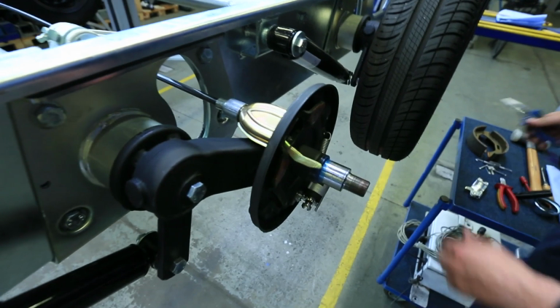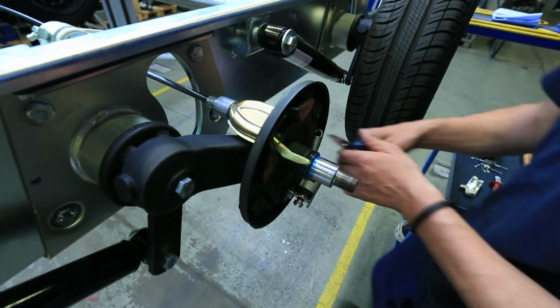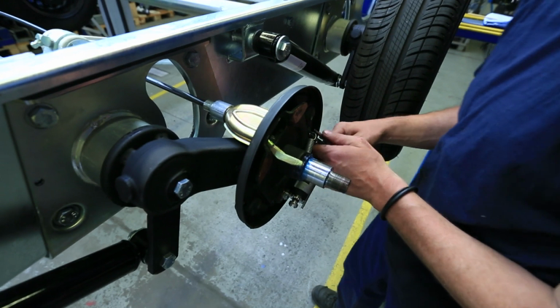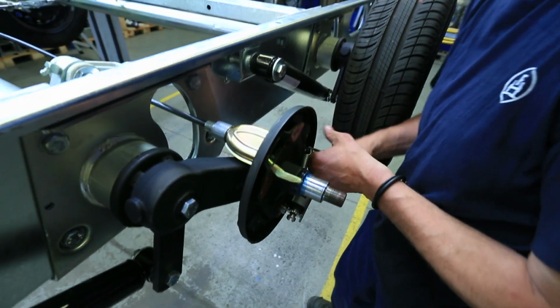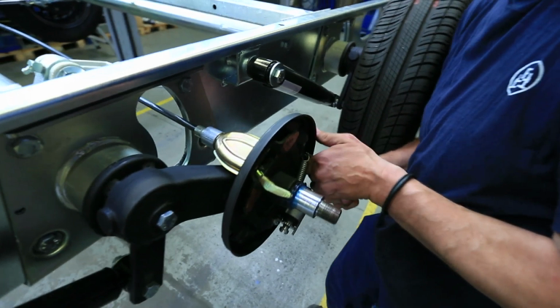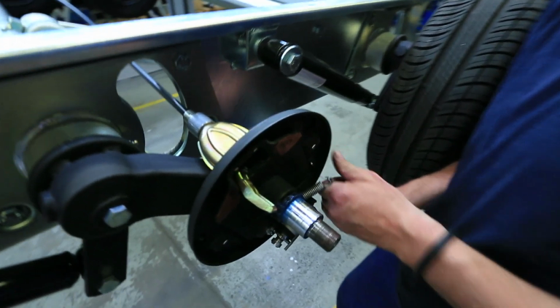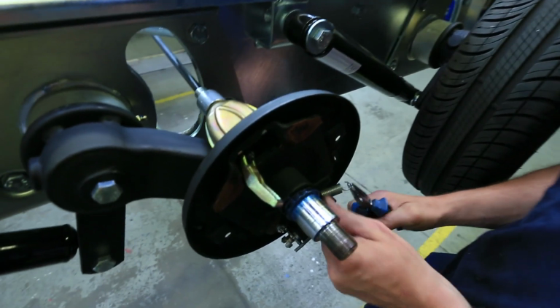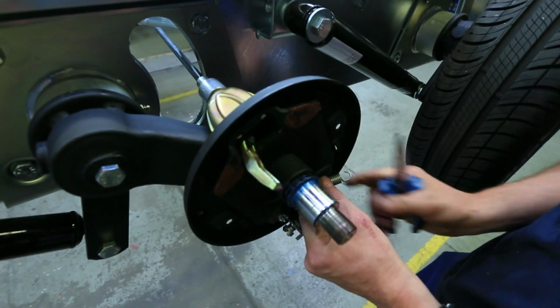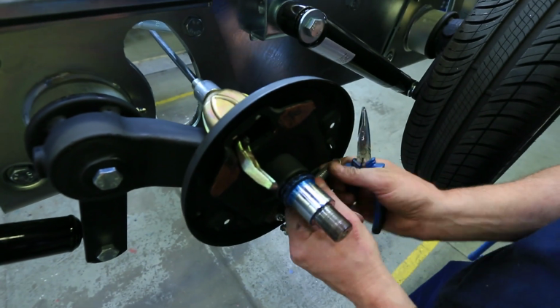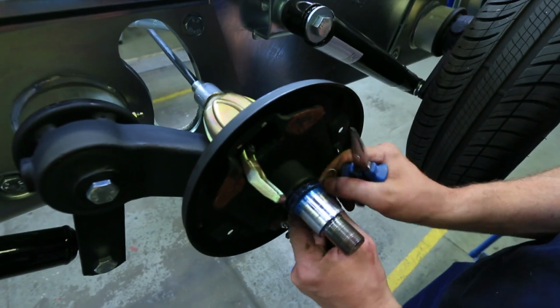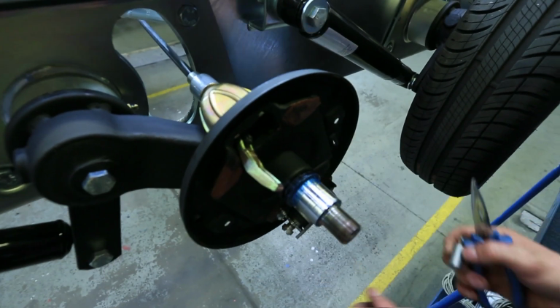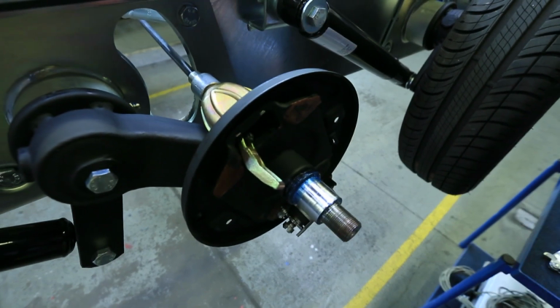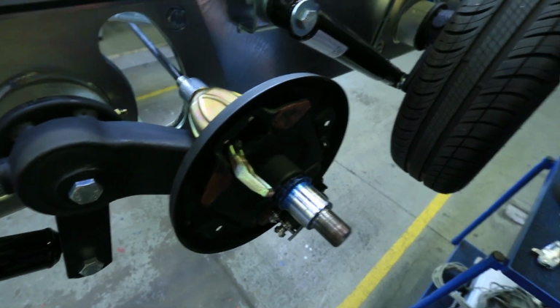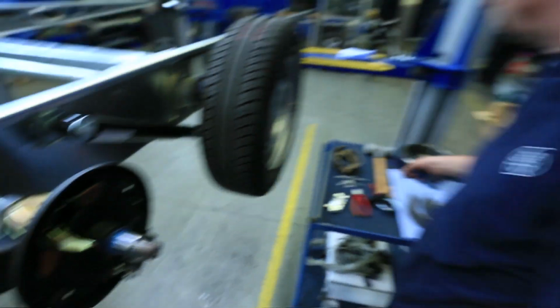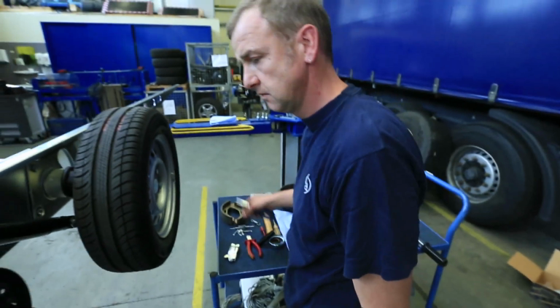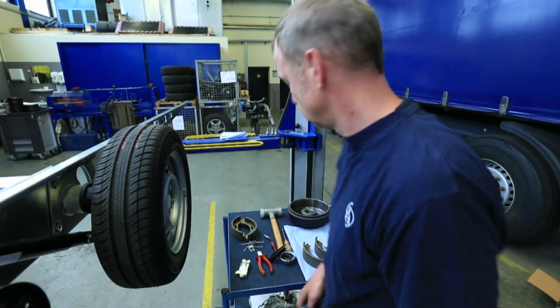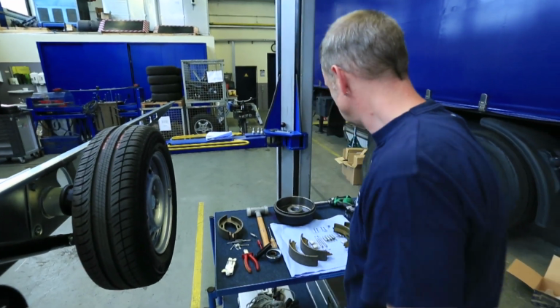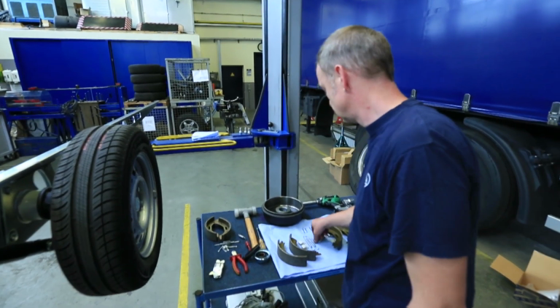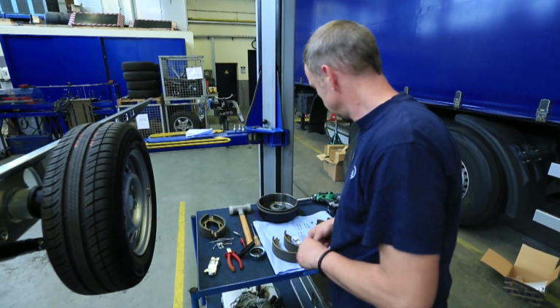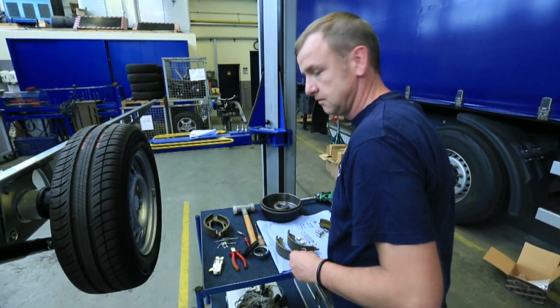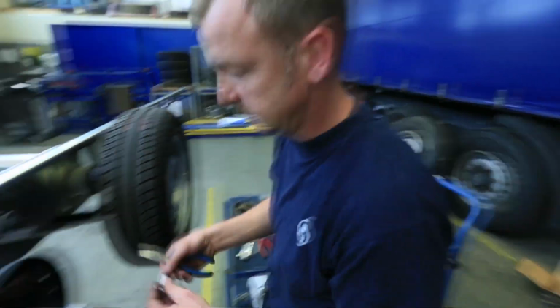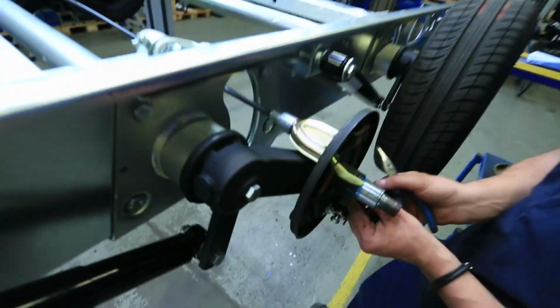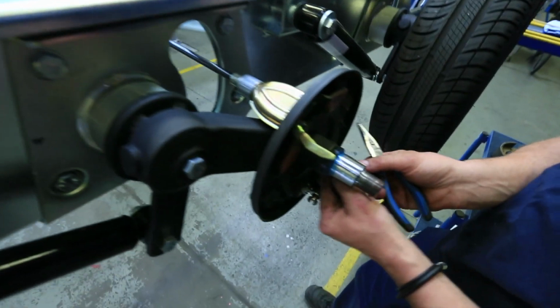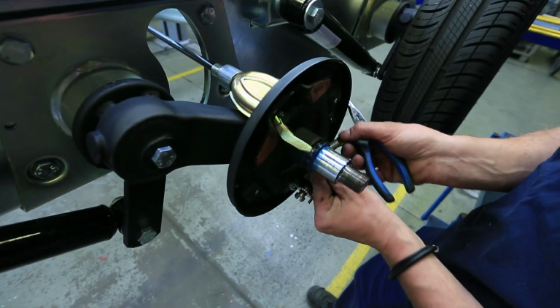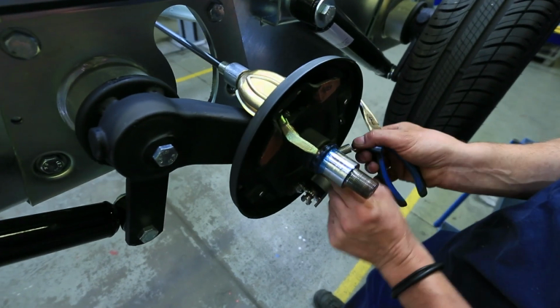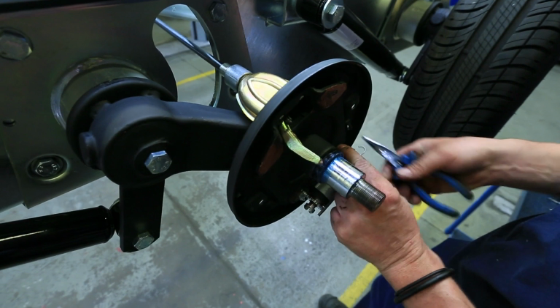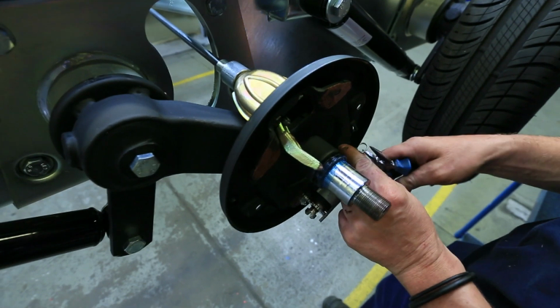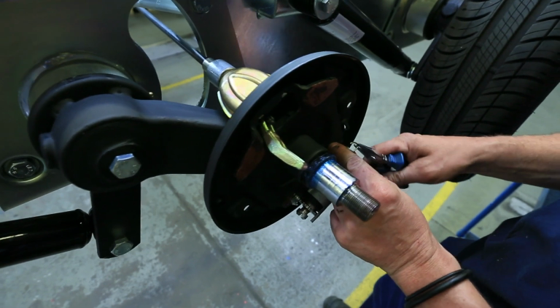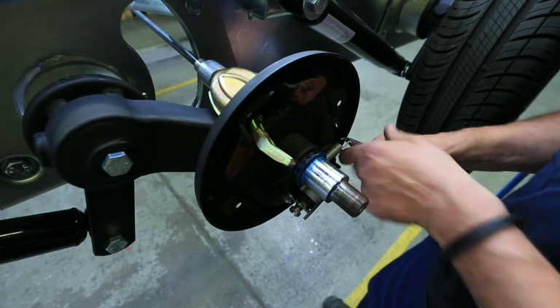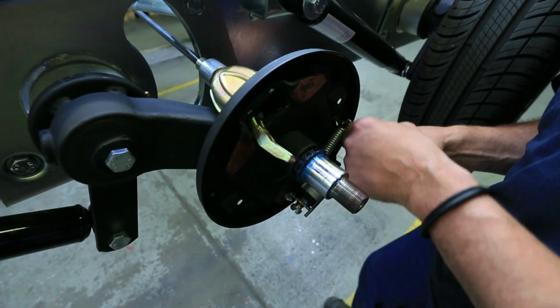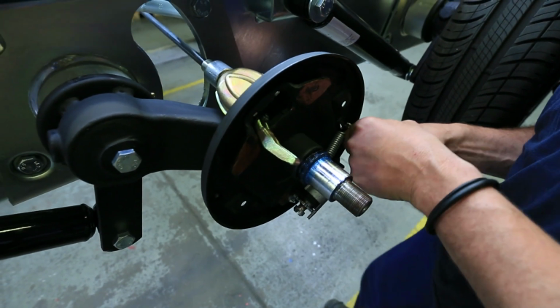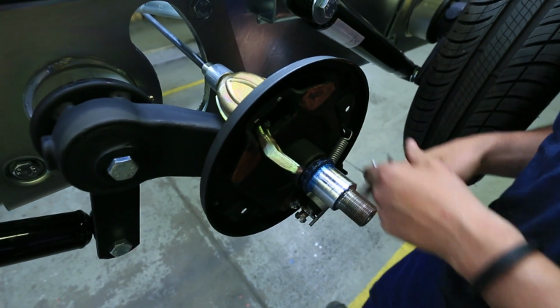The return spring of the reversing mechanism is exchanged. Pay particular attention to the ease of movement of the swivel cam in this case. The moving parts should be painted with copper slip at the bearing points.